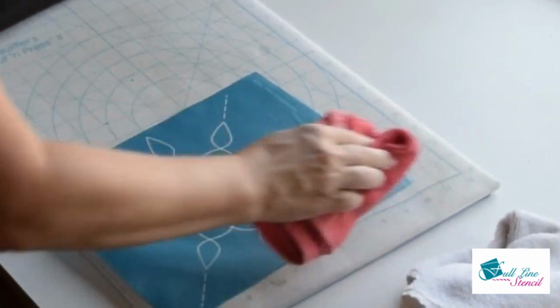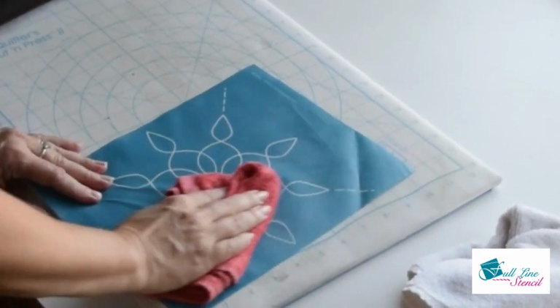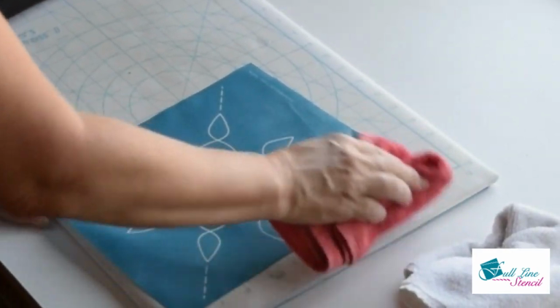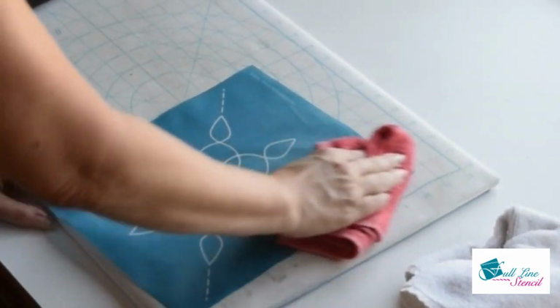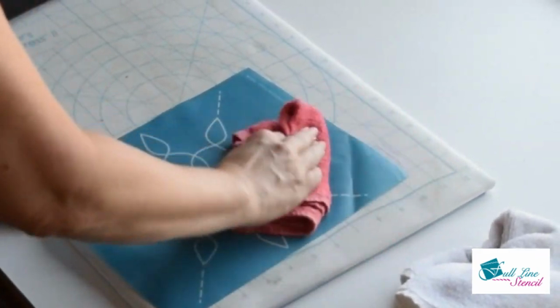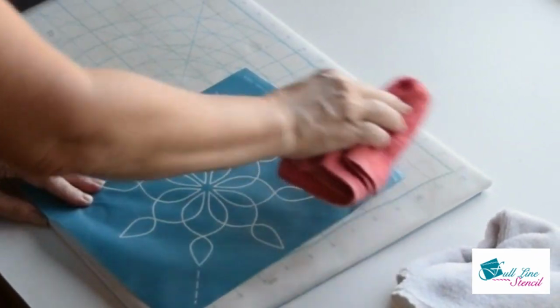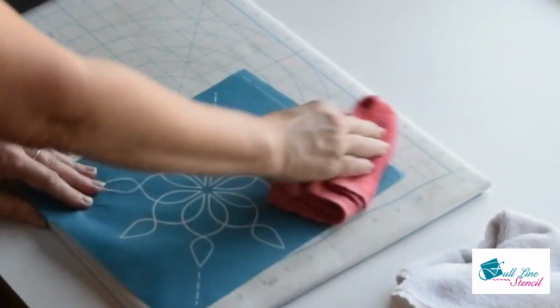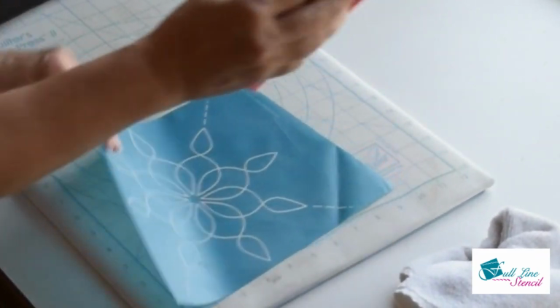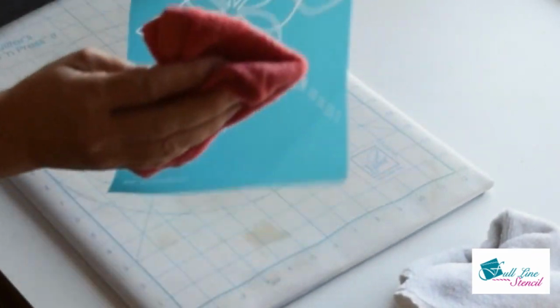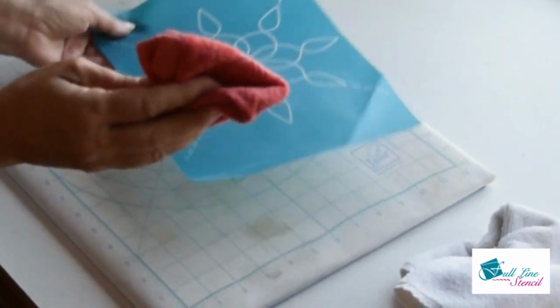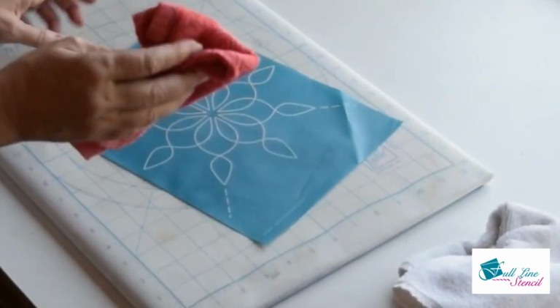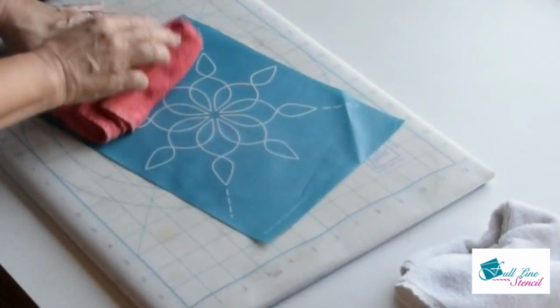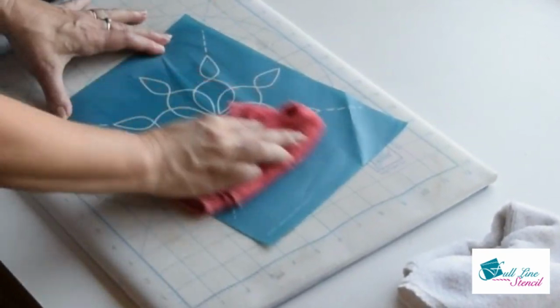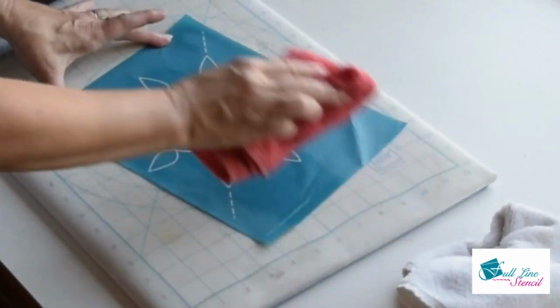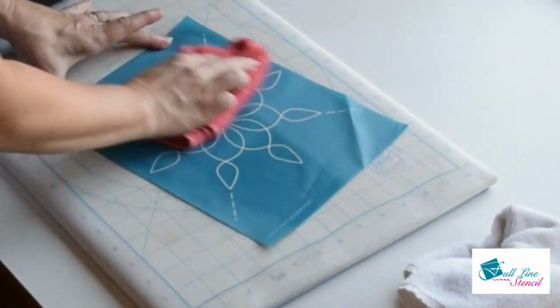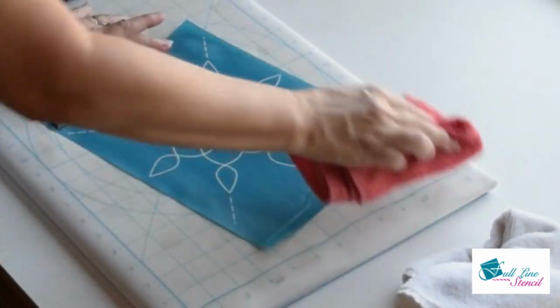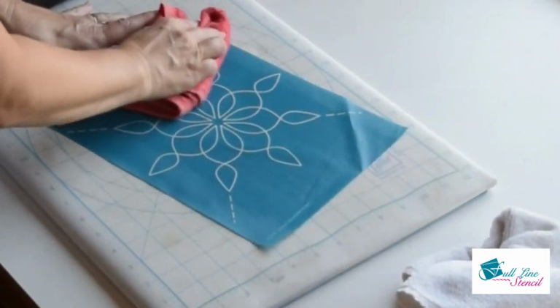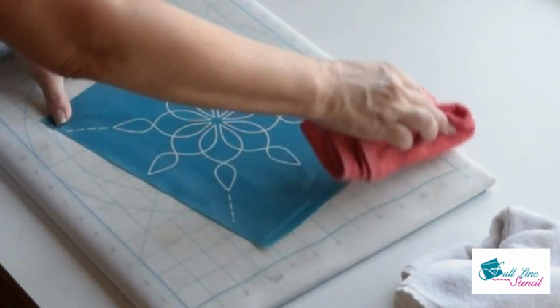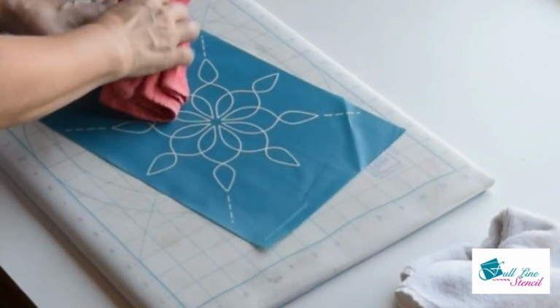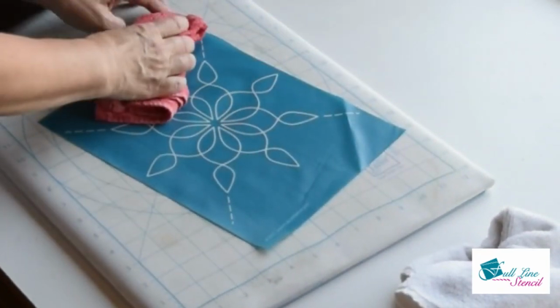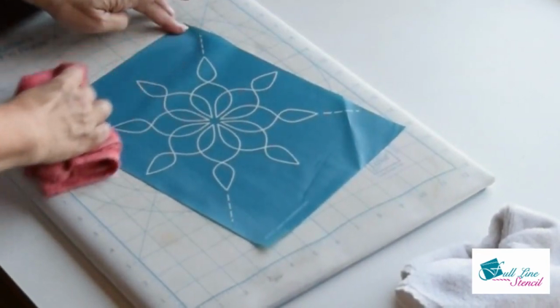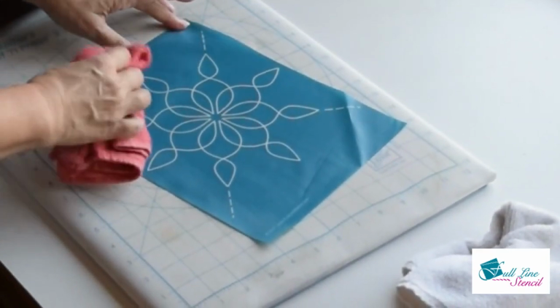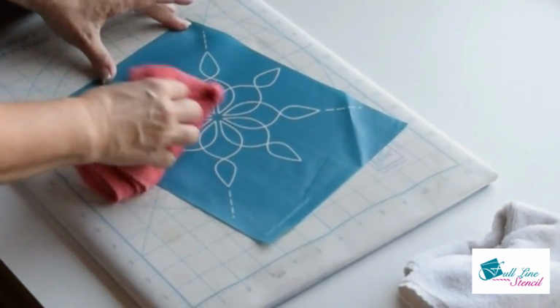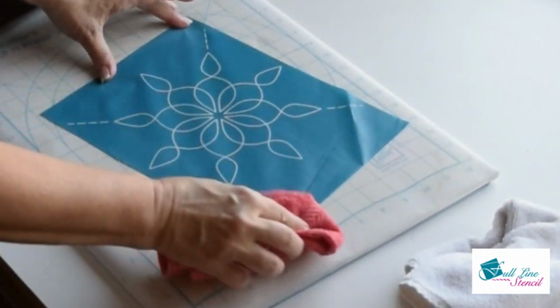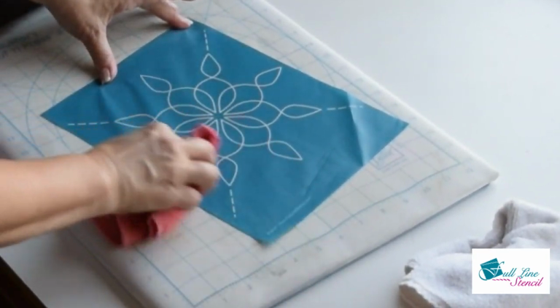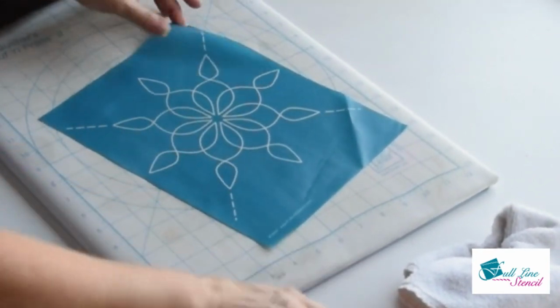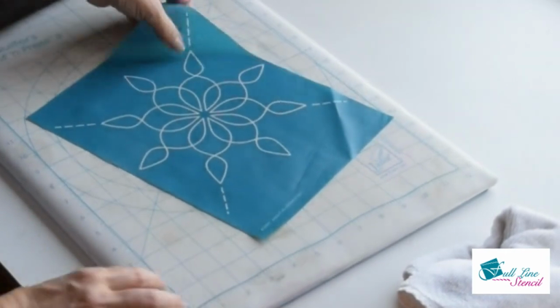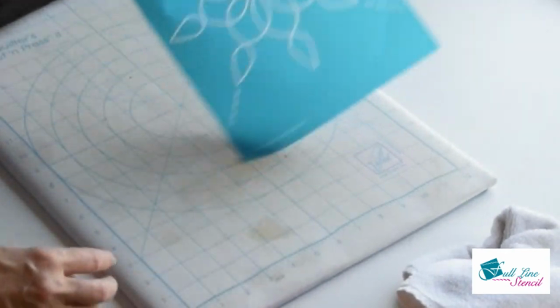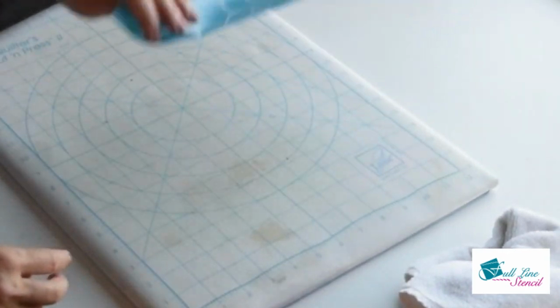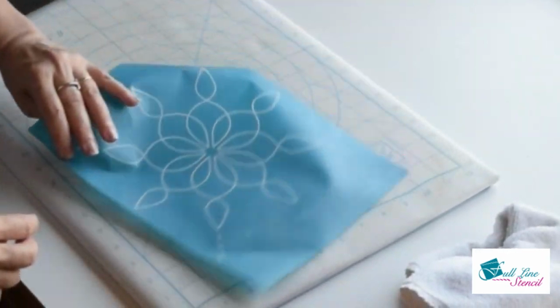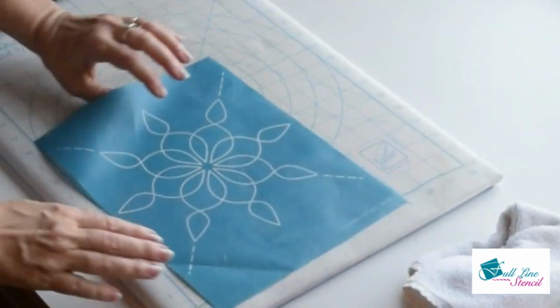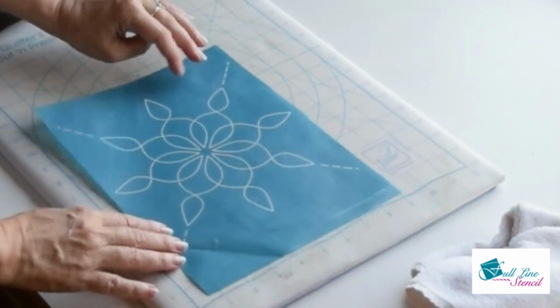You can see here that there's a bend in the corner of the stencil. Ironing it will remove that, but you don't want to do it until the stencil is completely dry.